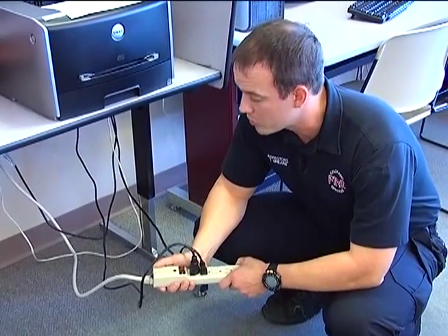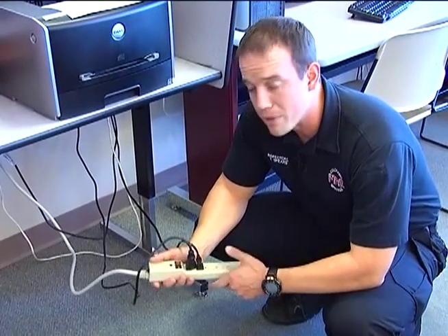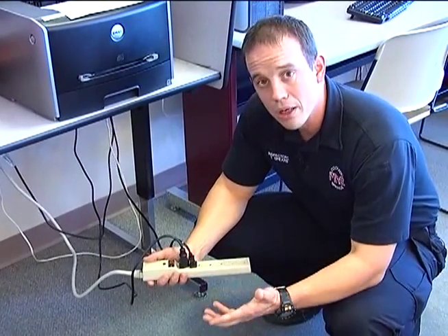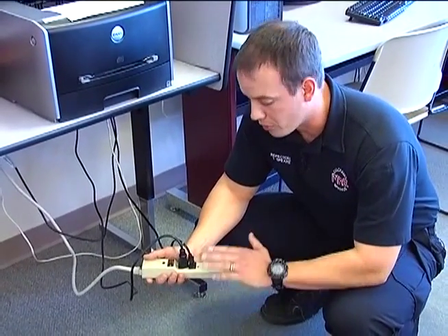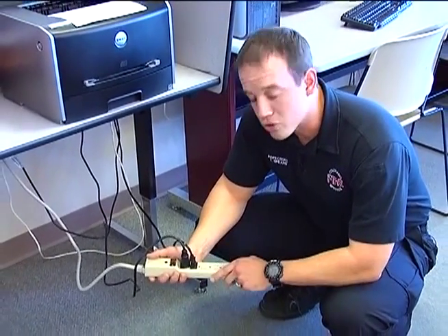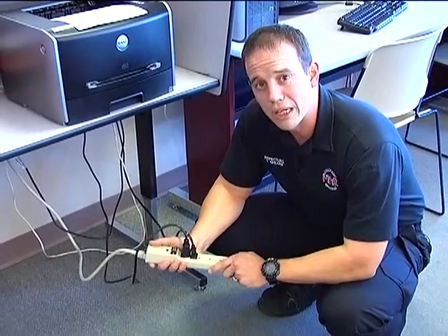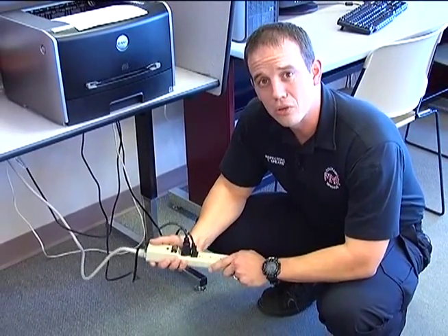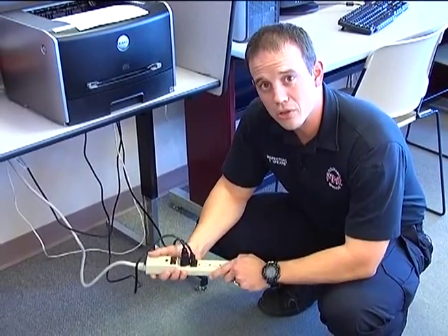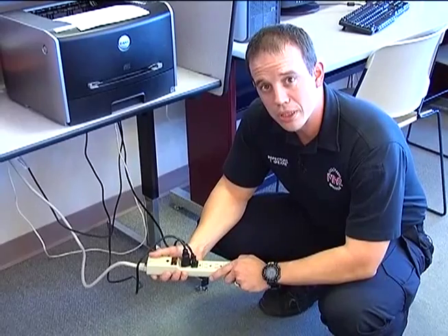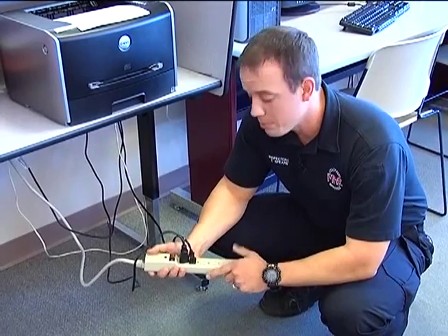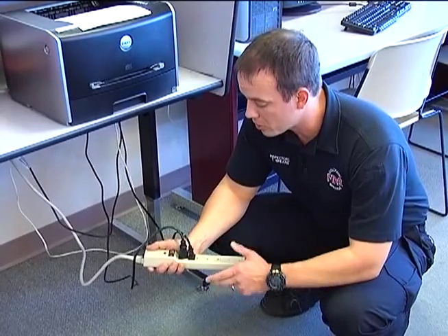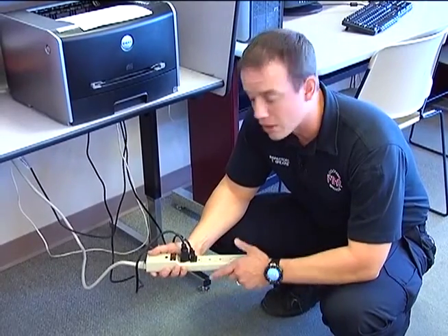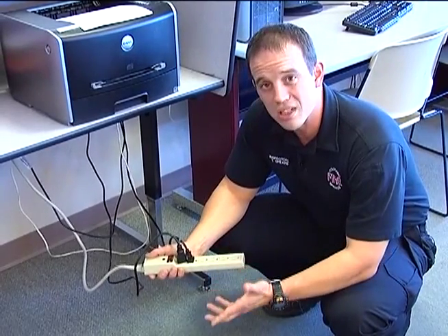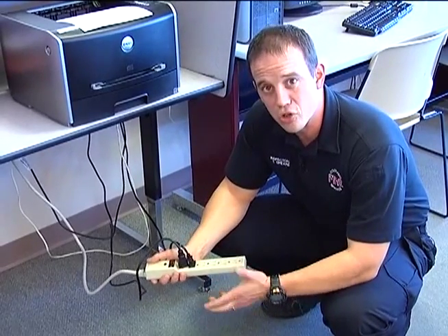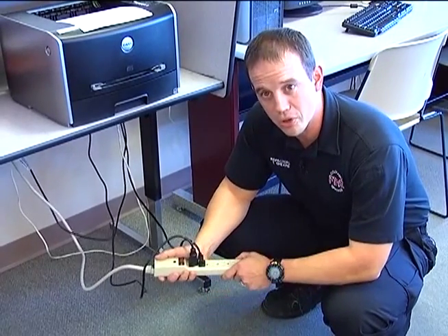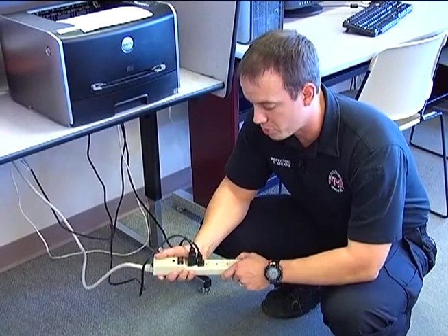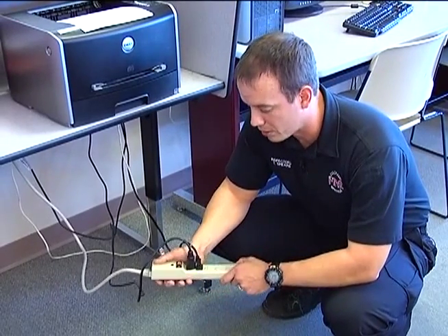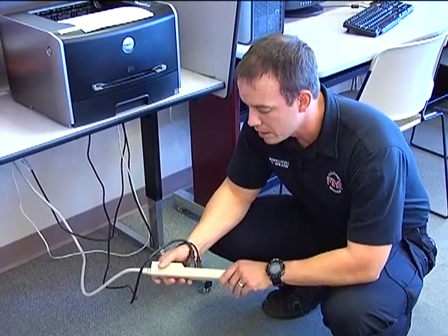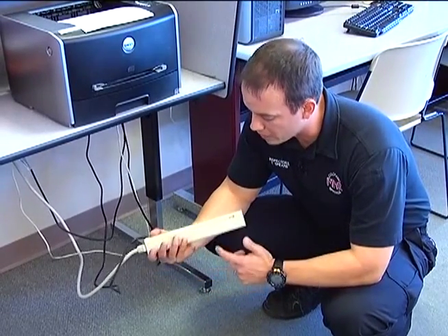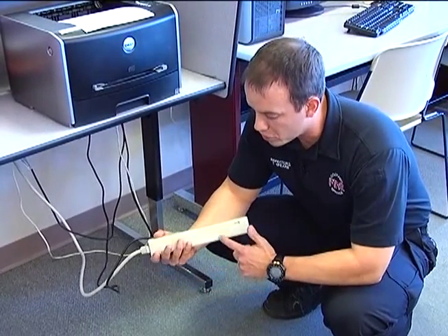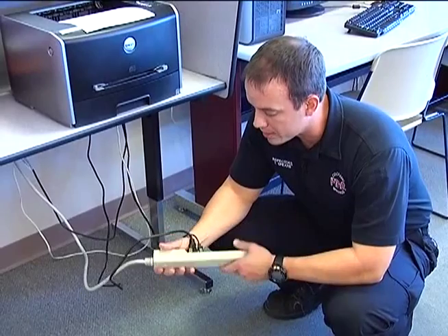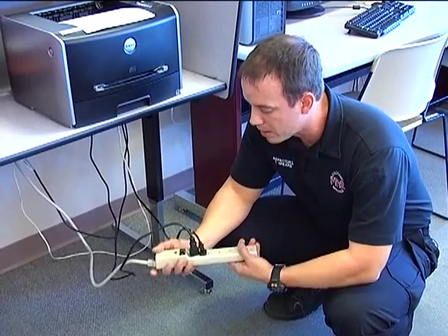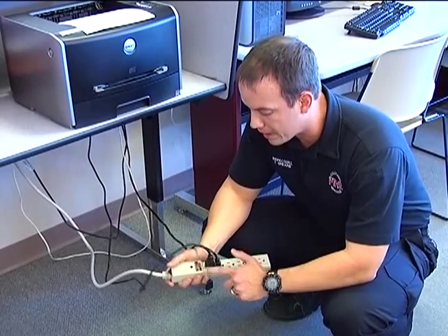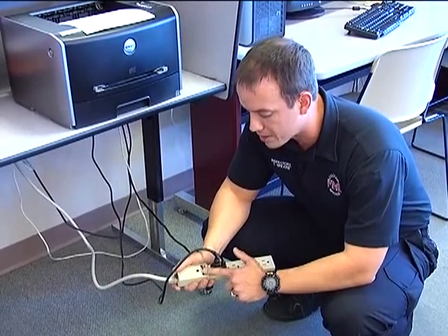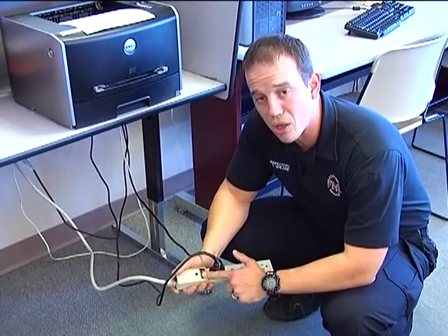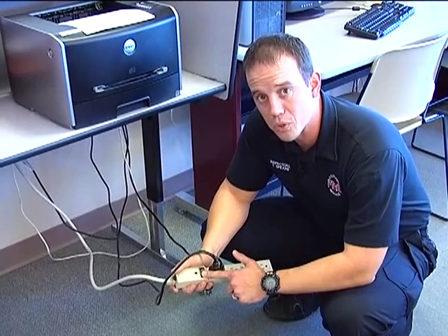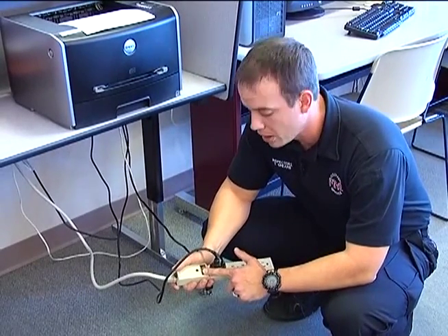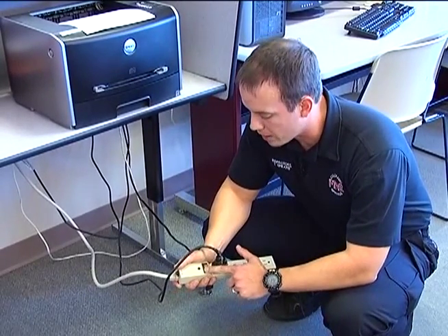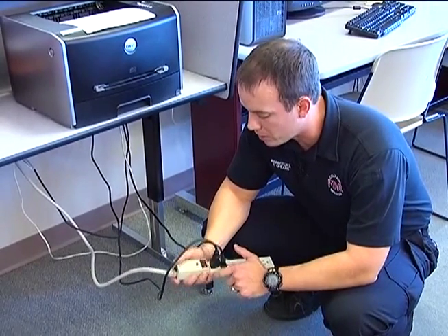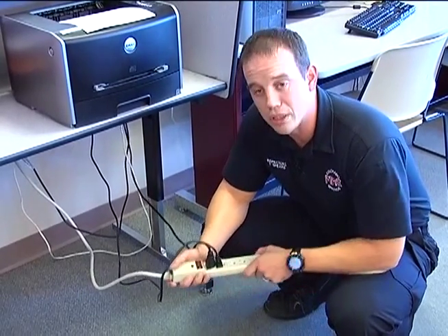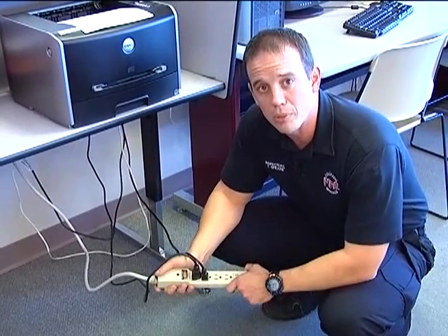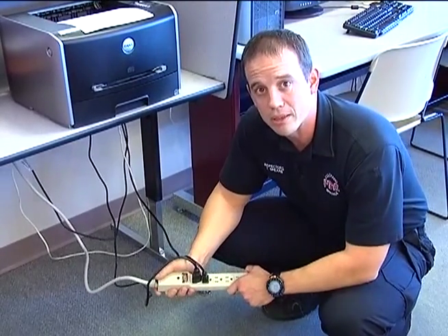Remember: never plug a surge protector into another surge protector, and never use an extension cord with a surge protector. Ensure that they're UL listed and that they have a lighted on-off switch so that way you know when you need to replace it.